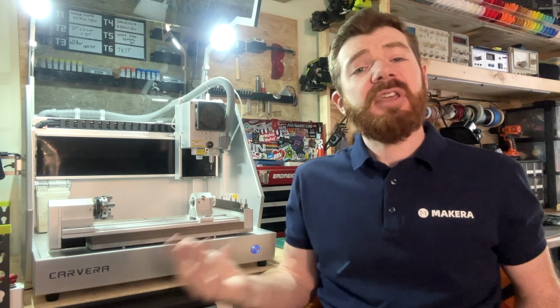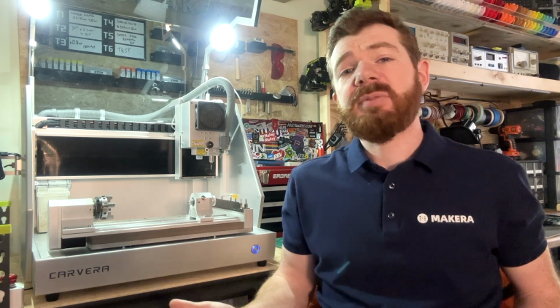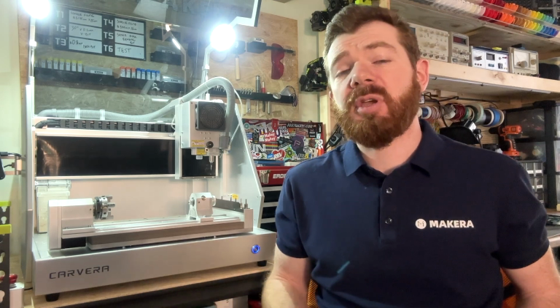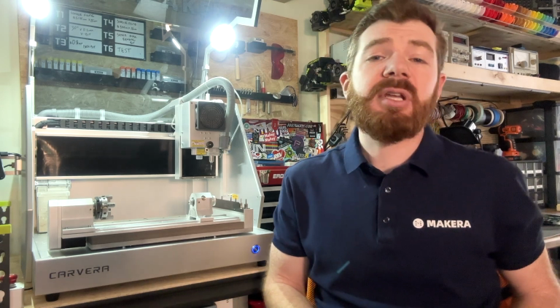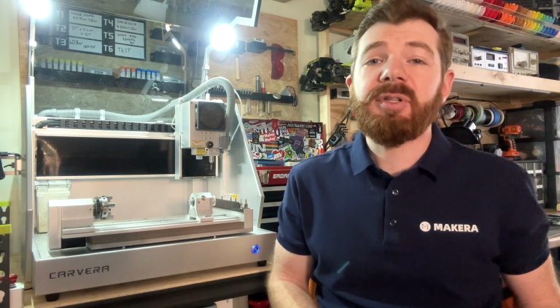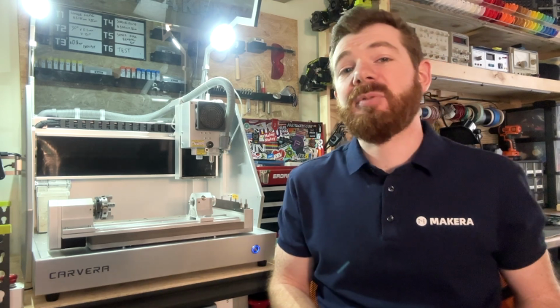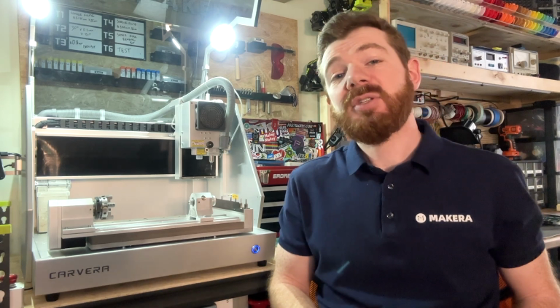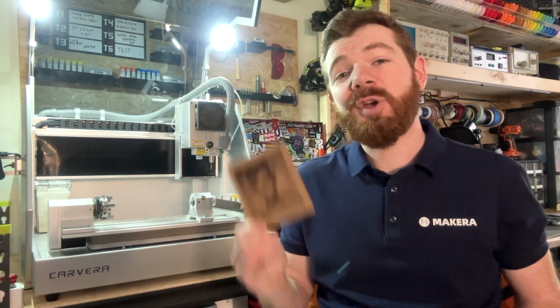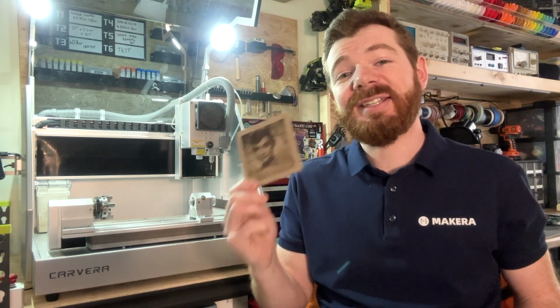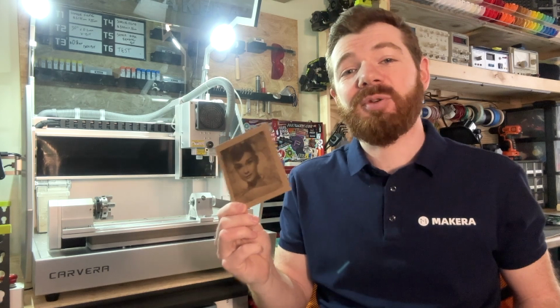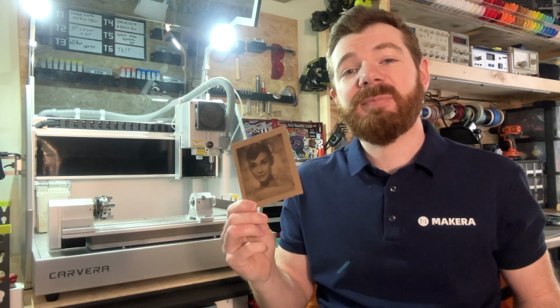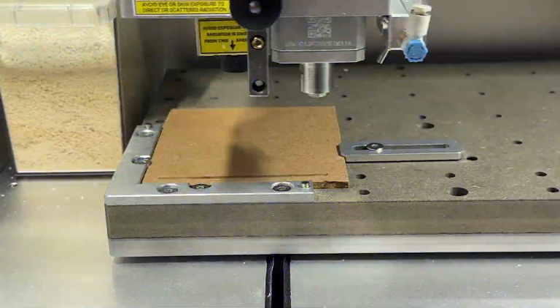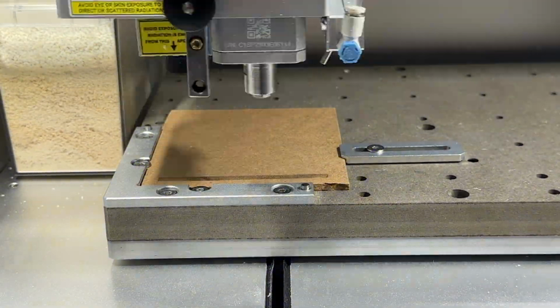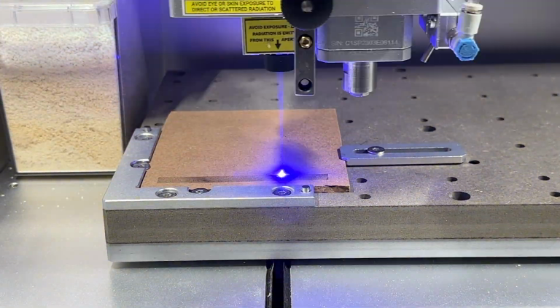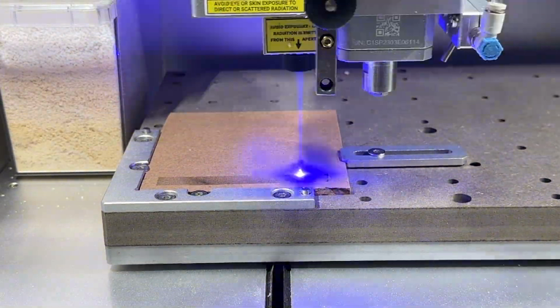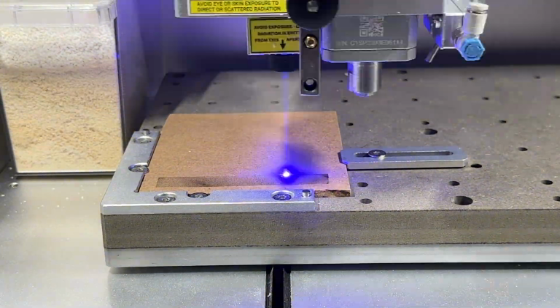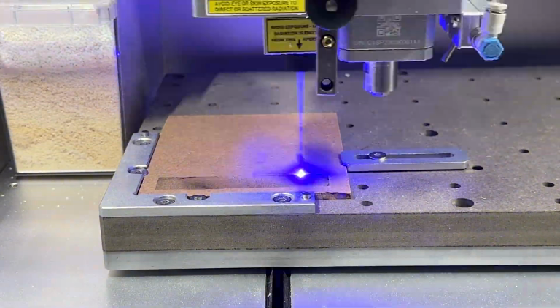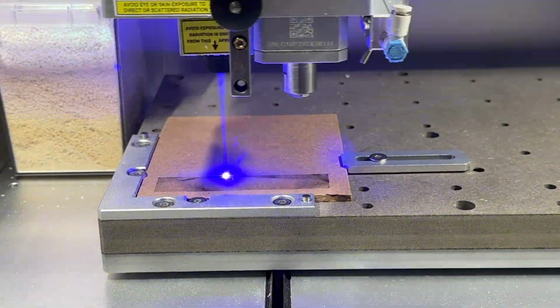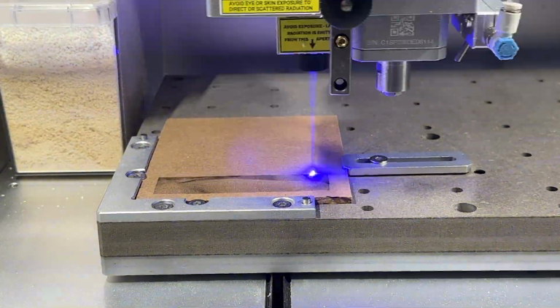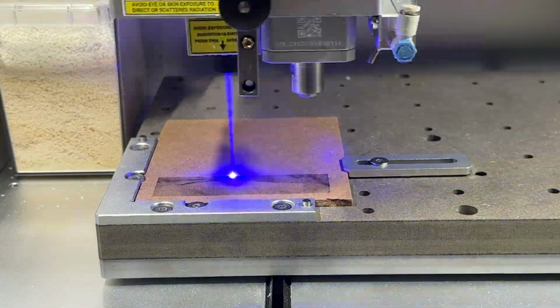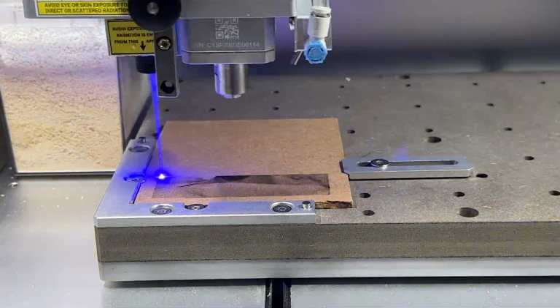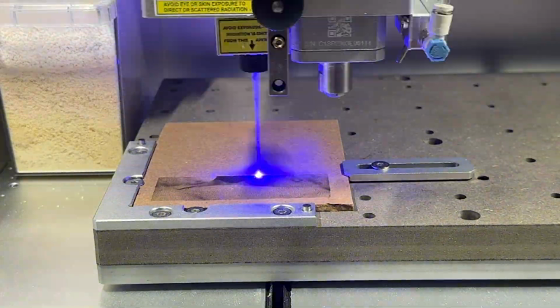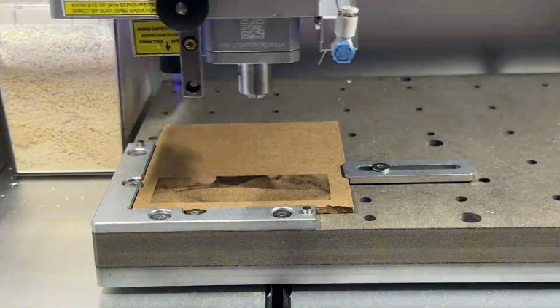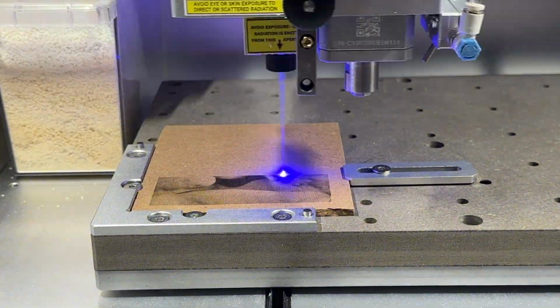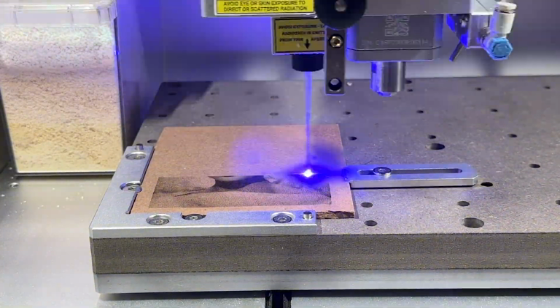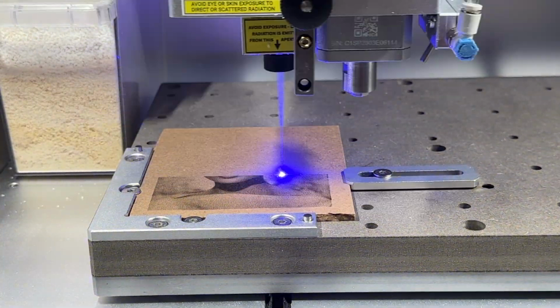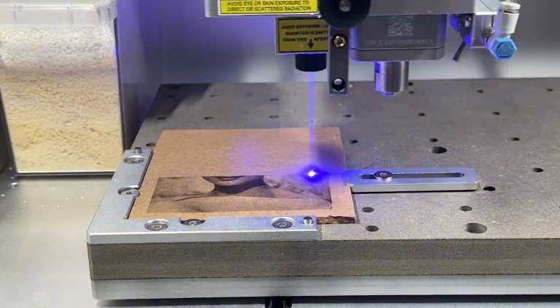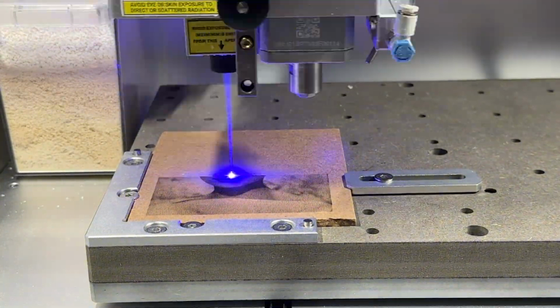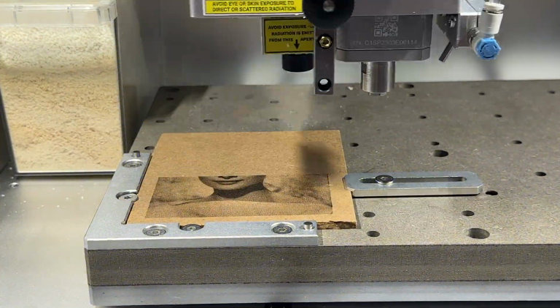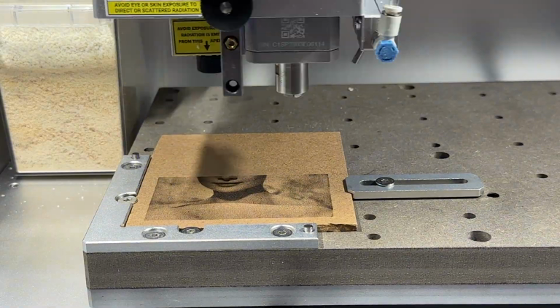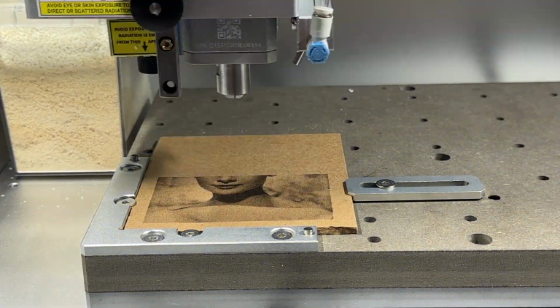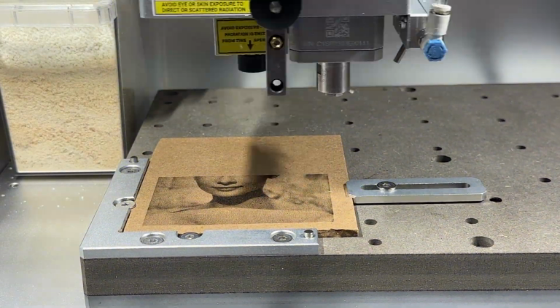The Air Assist module can be used in a couple of different circumstances, one of which is laser engraving. Laser engraving can scorch or burn certain materials like wood, cardboard, or MDF, and we can reduce the scorching by using the Air Assist module to blow air onto the material while engraving.